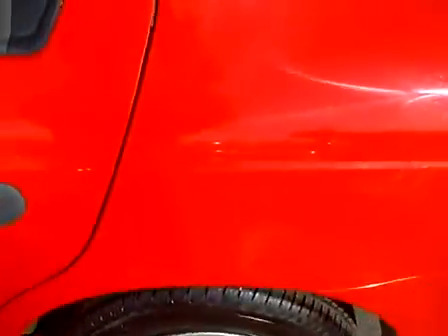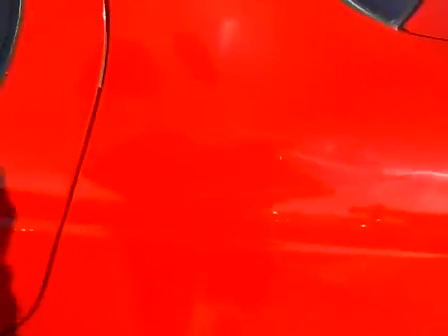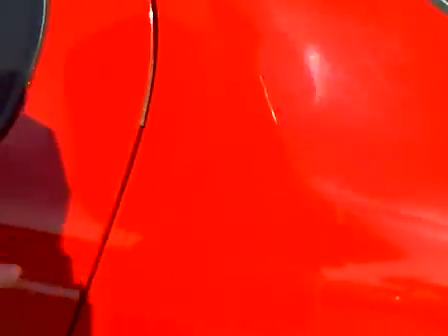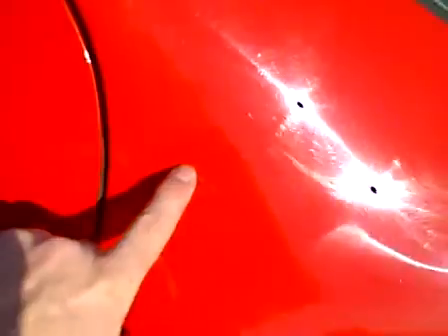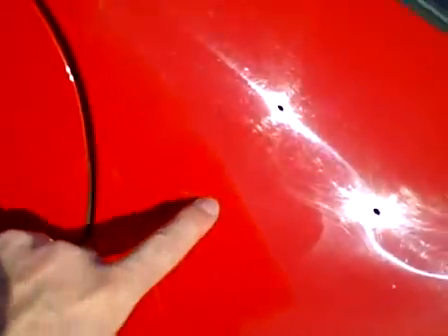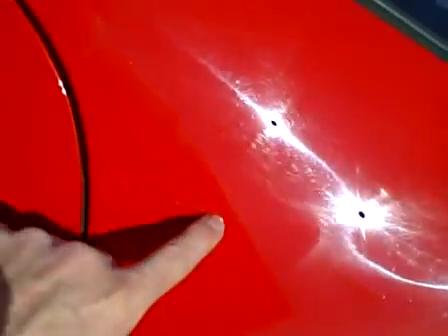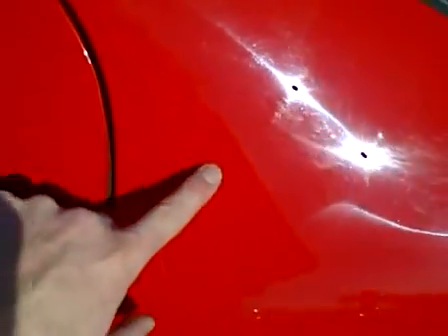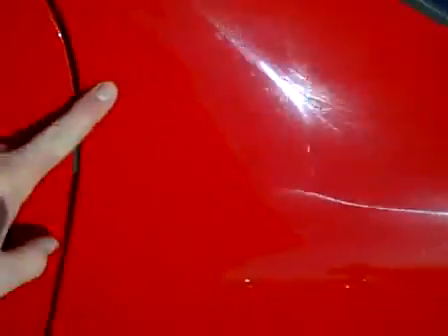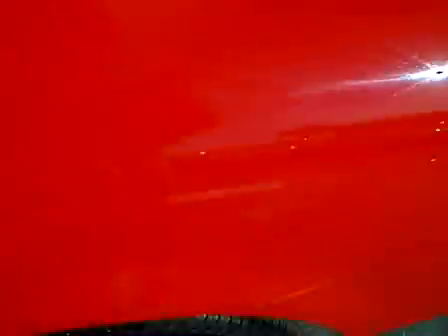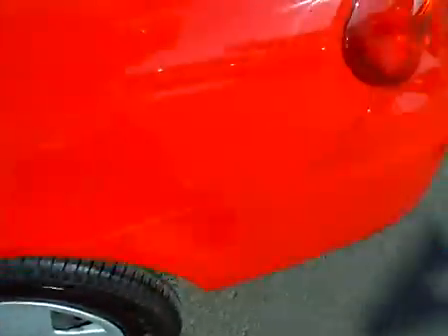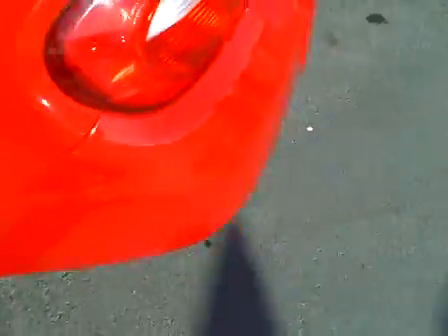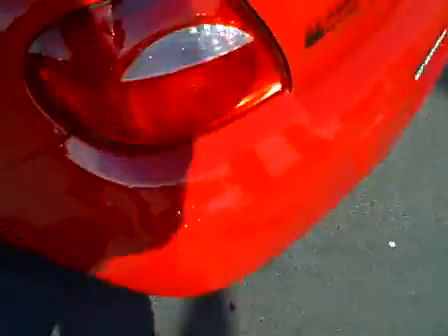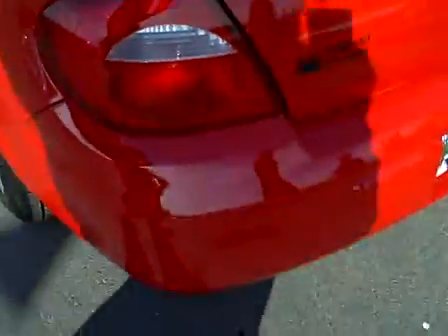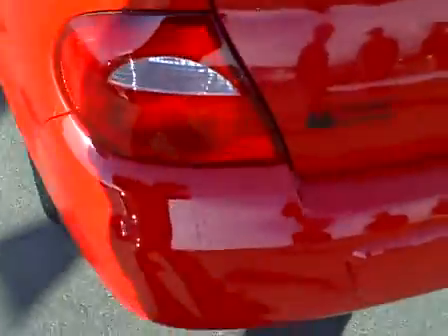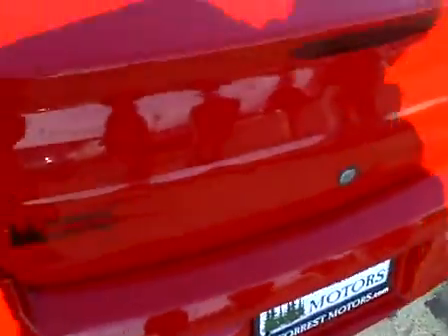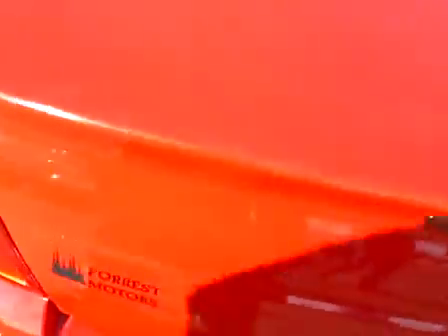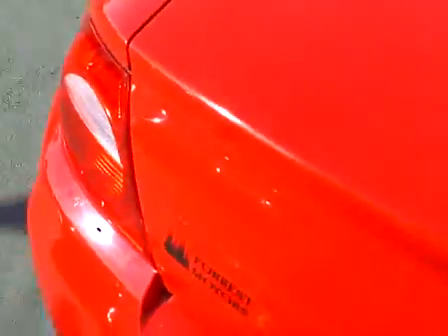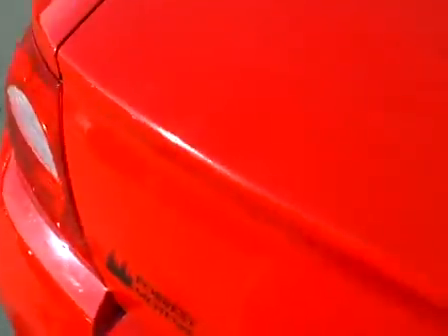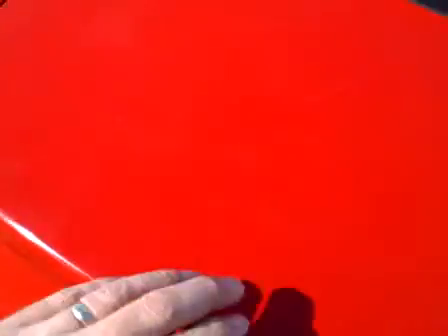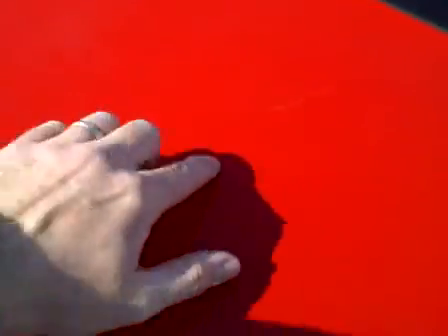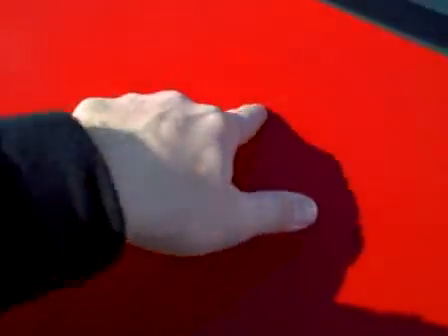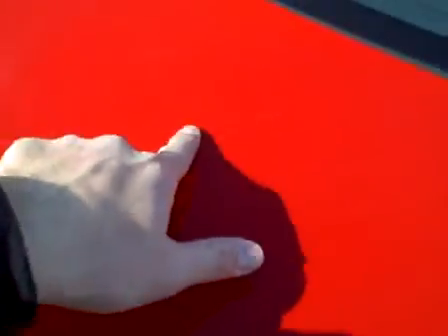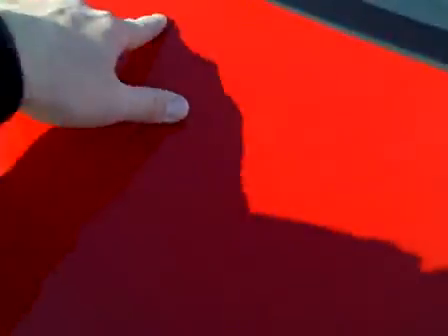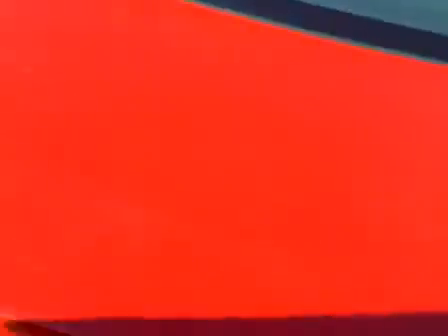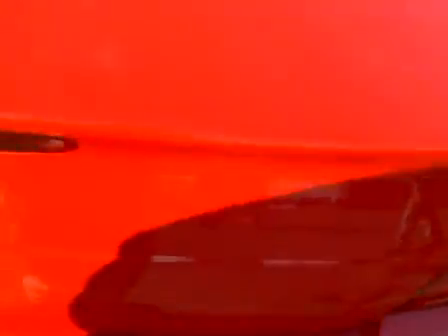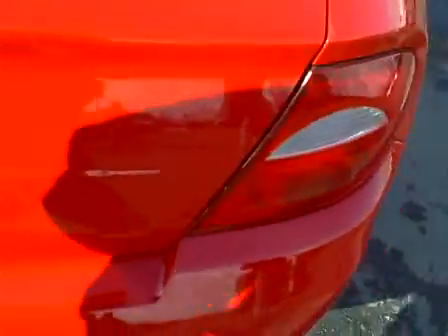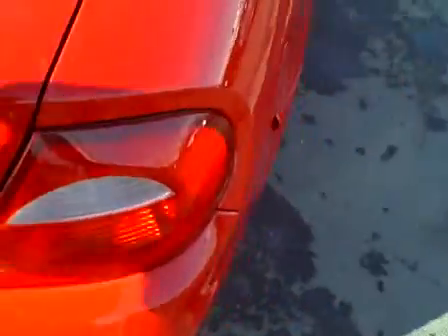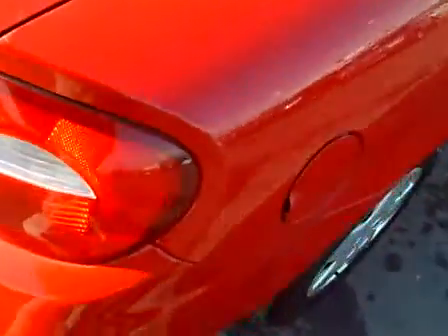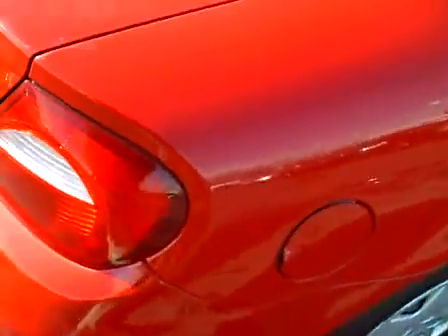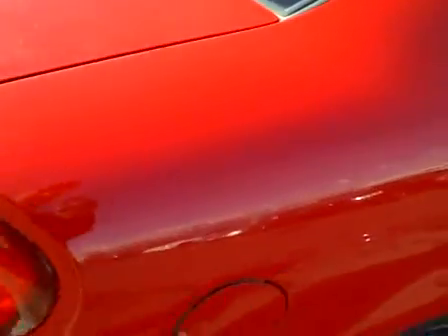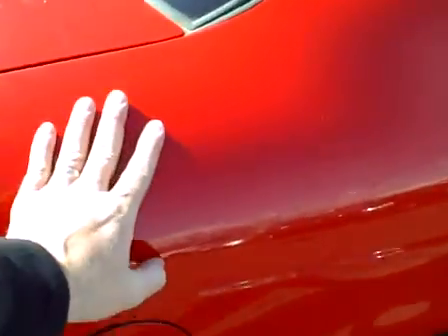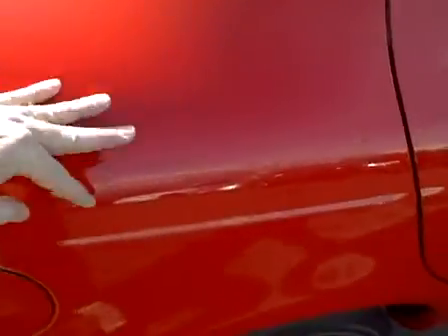The left quarter panel has a little scratch right here that's been touched up with factory paint. The rear bumper is clean. On the rear deck lid there are just a couple of light clear coat scratches on the top. The right quarter panel looks clean.